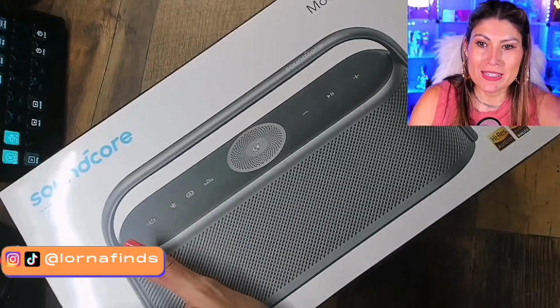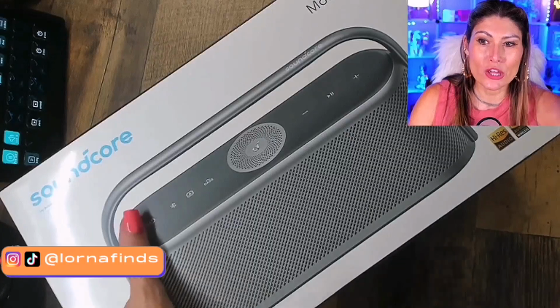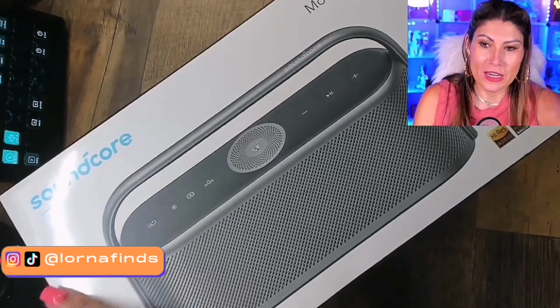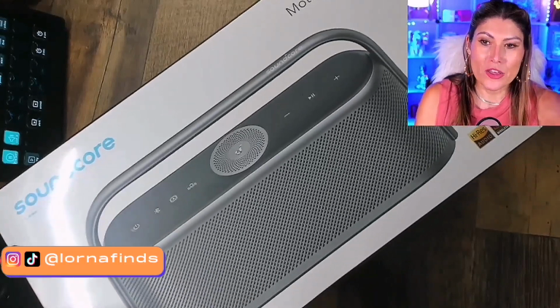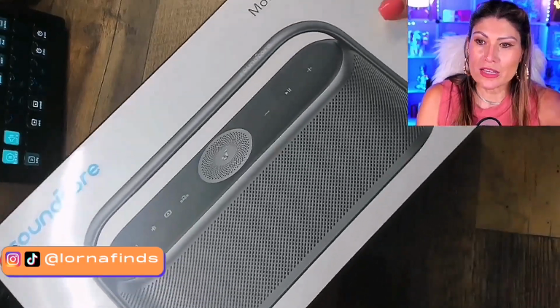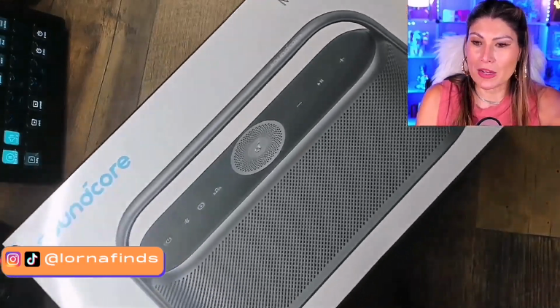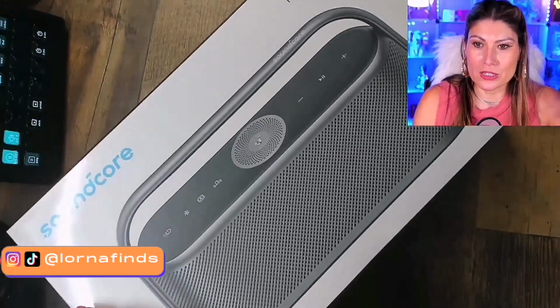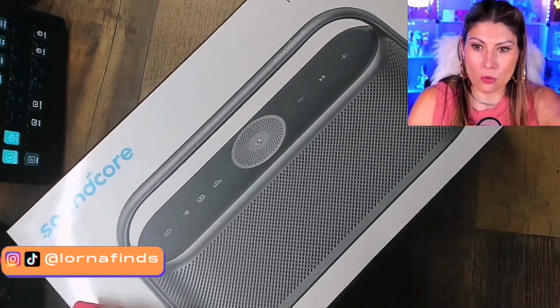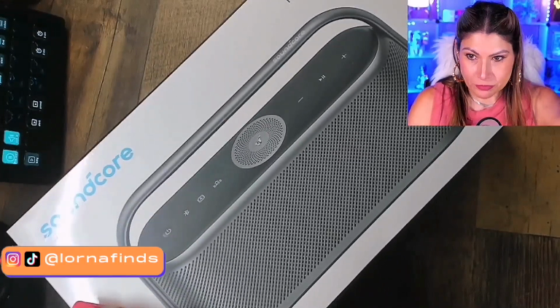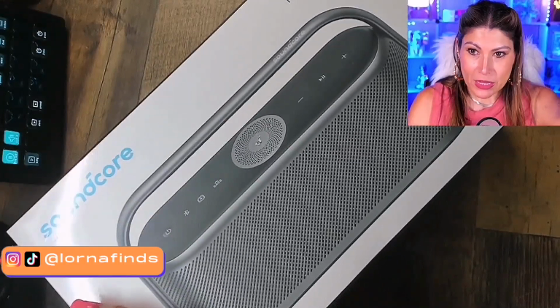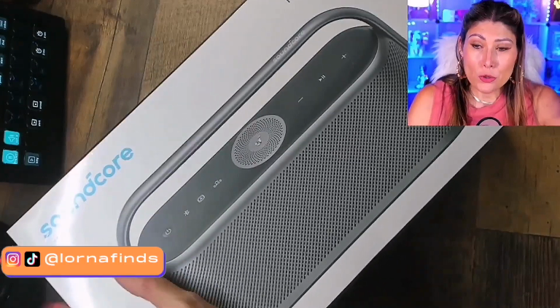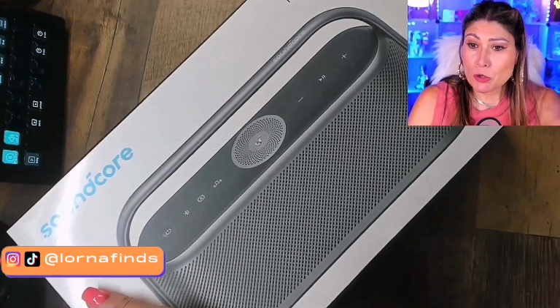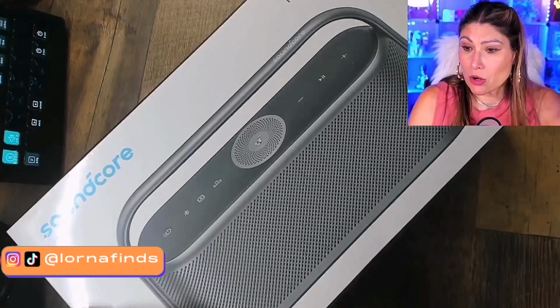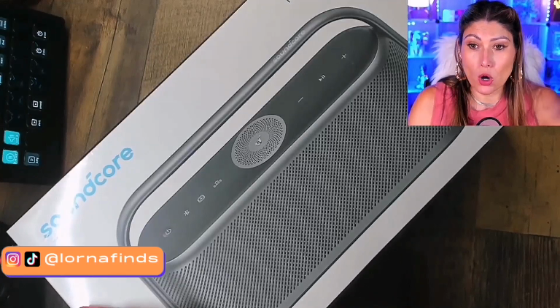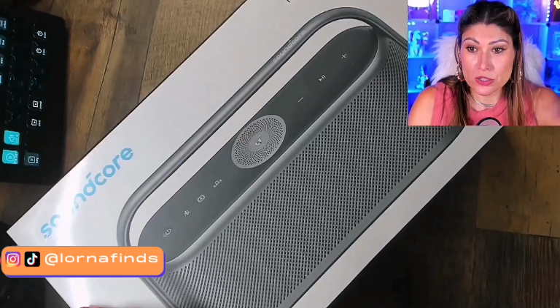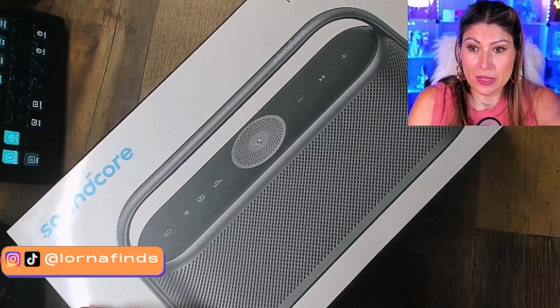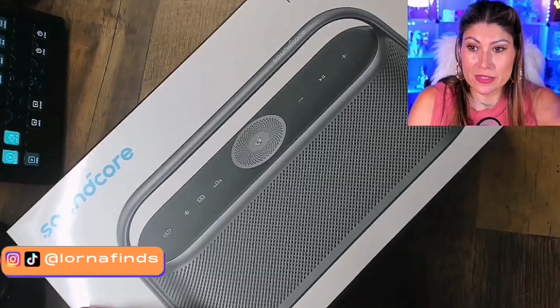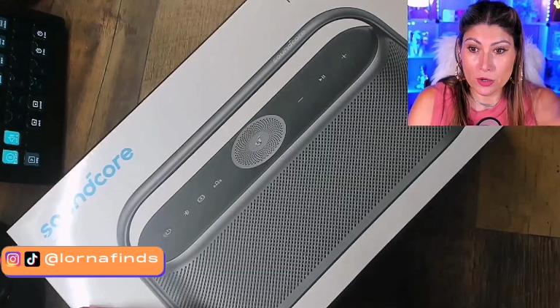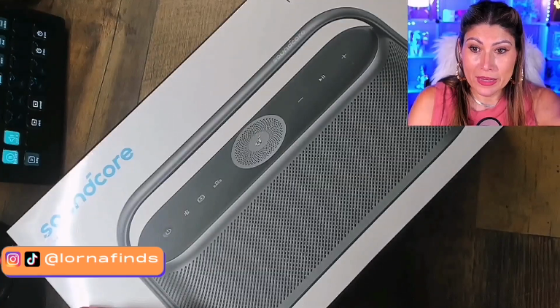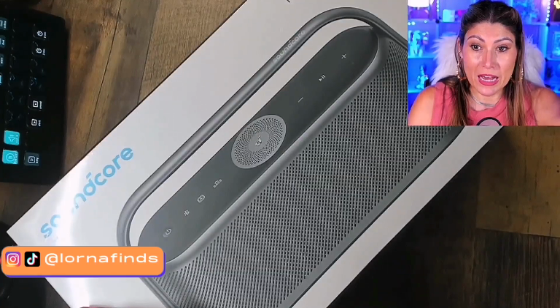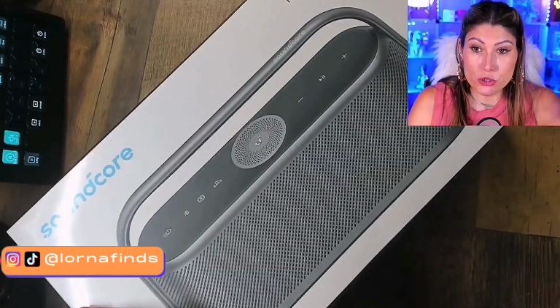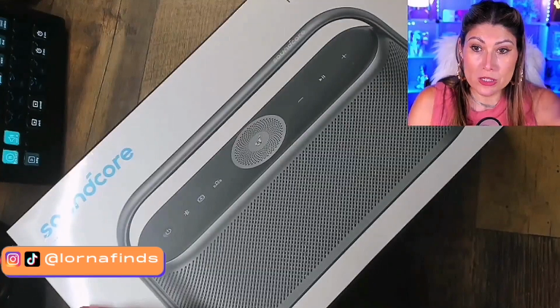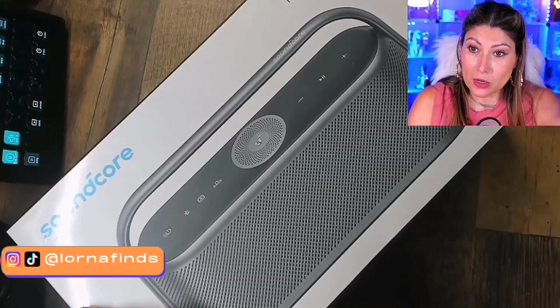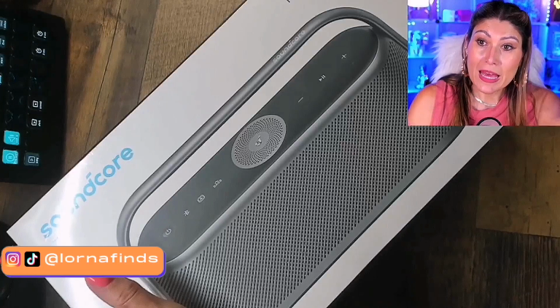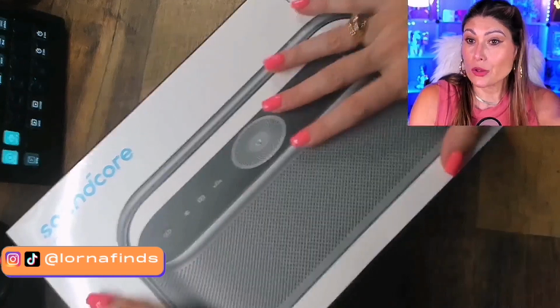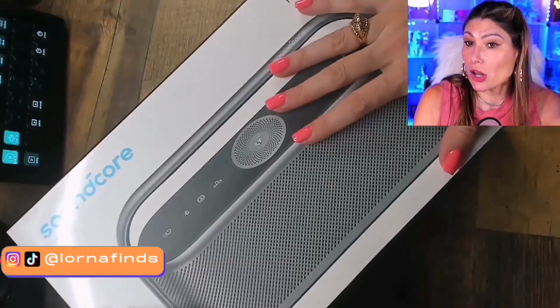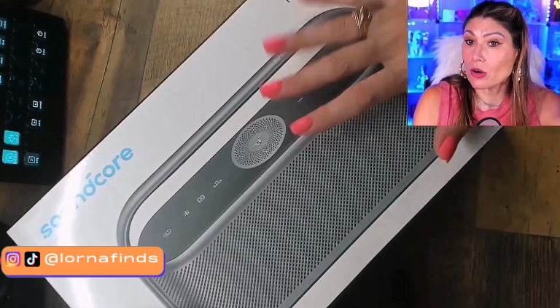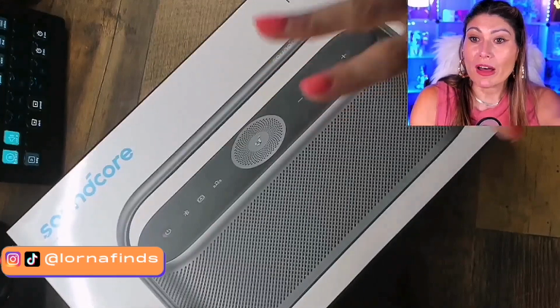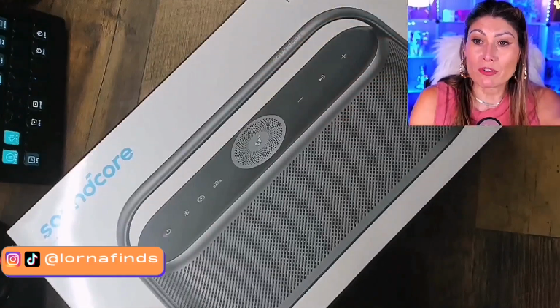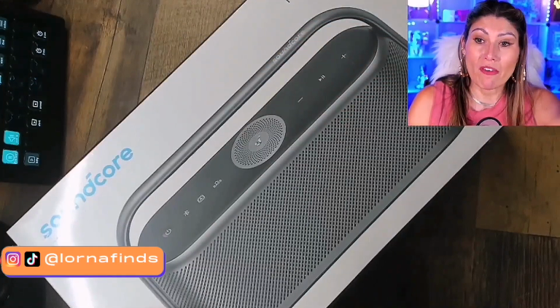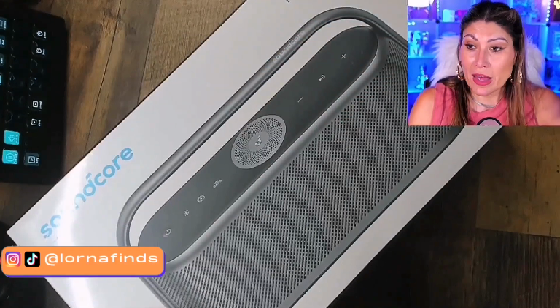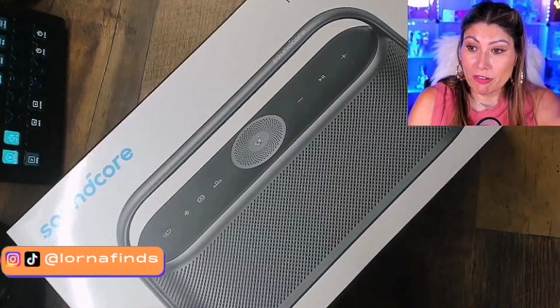It's a theater-inspired sound — three times more detail than others in the same category. It has high-resolution audio, three-channel audio, five drivers, and five amplifiers.